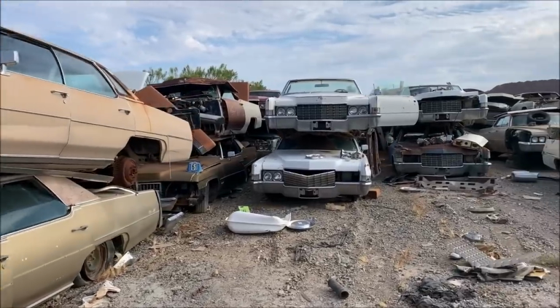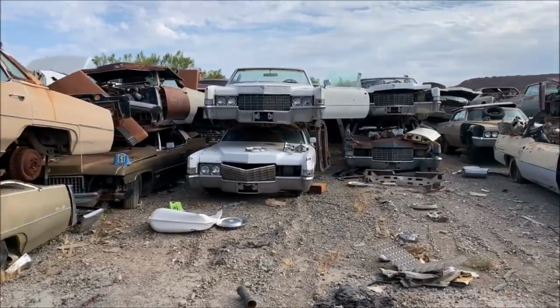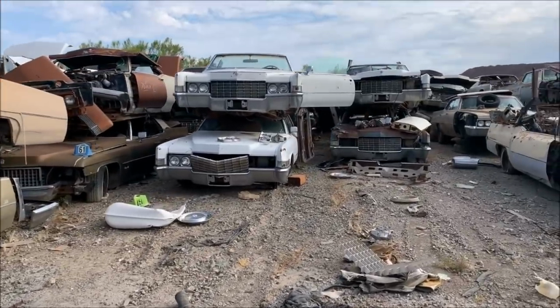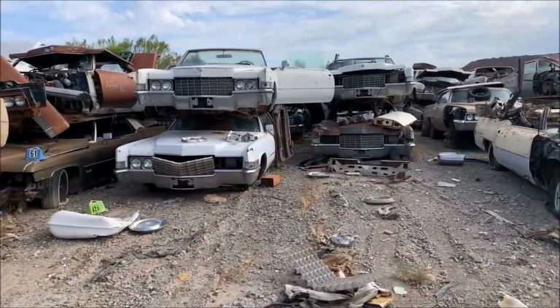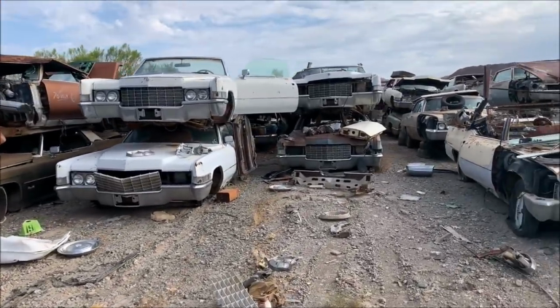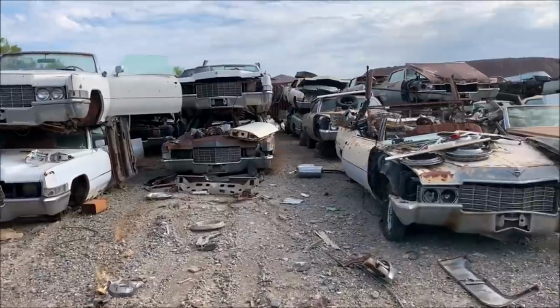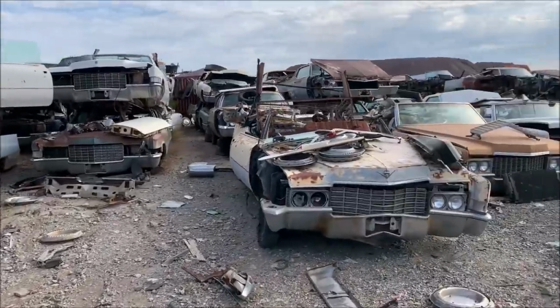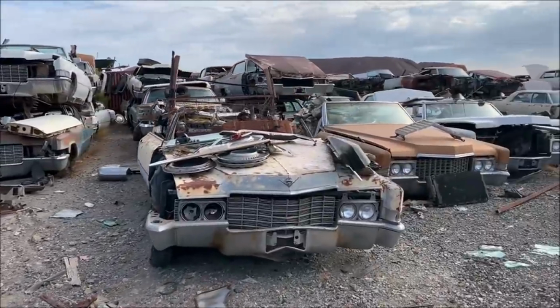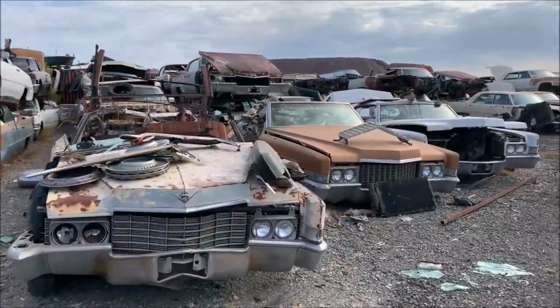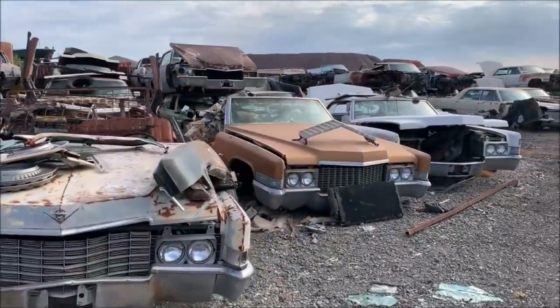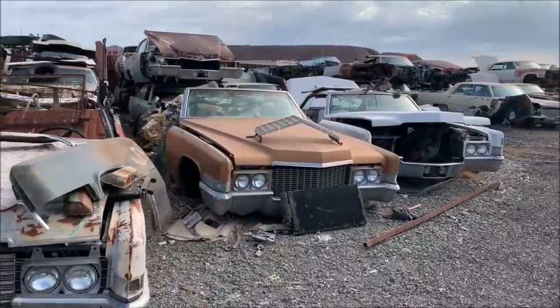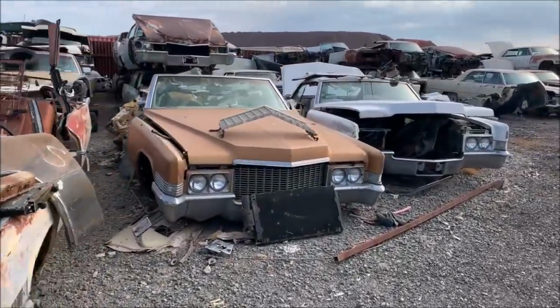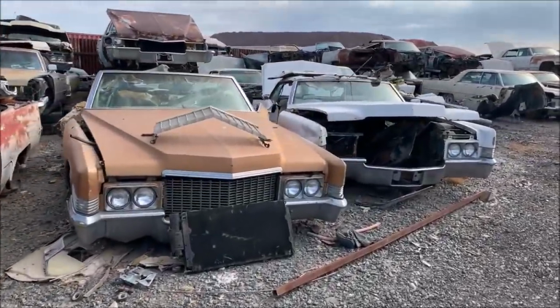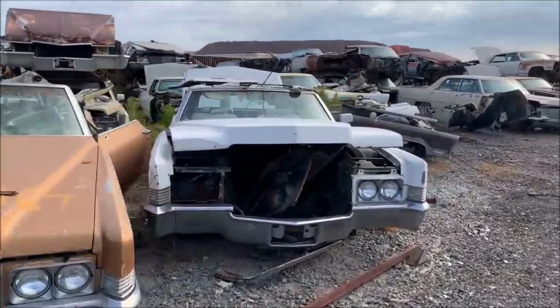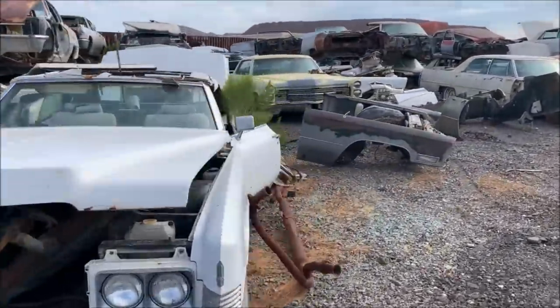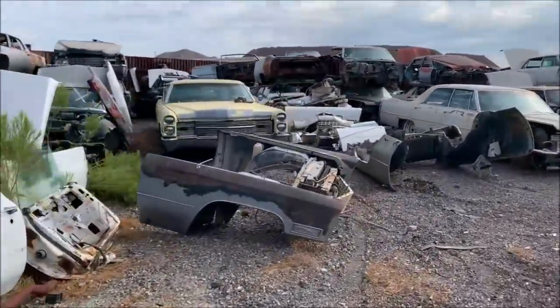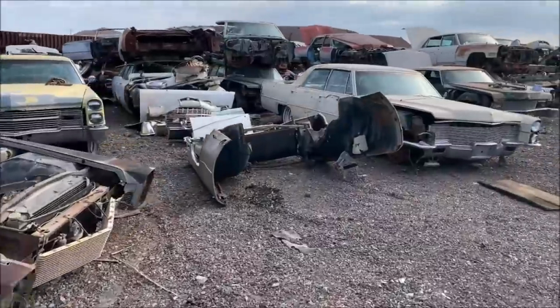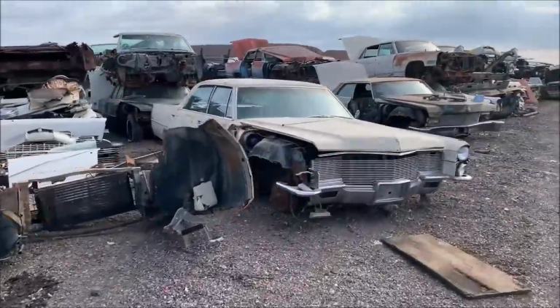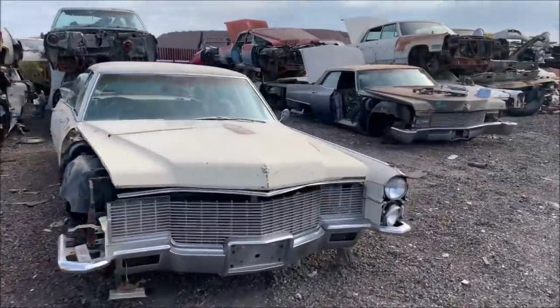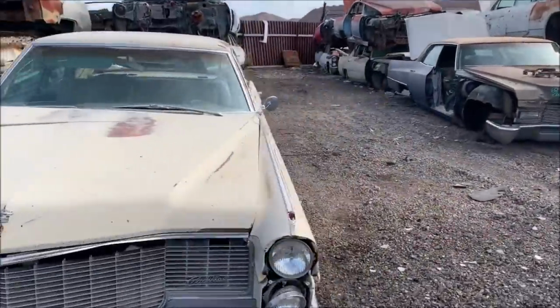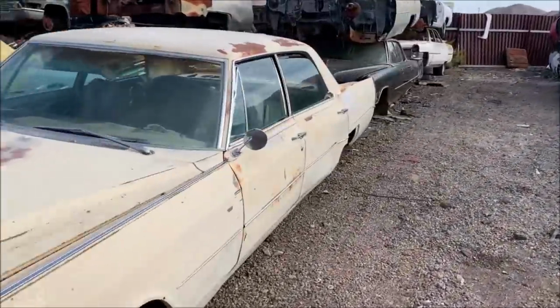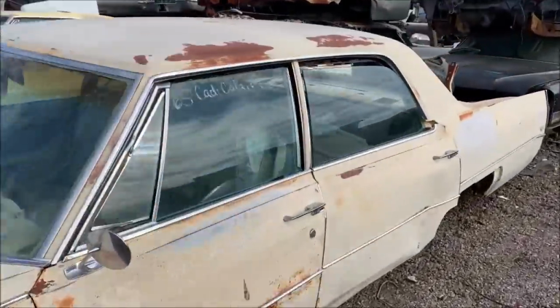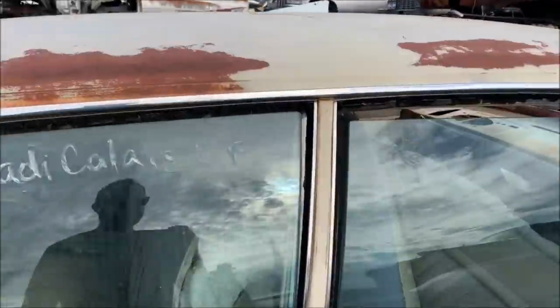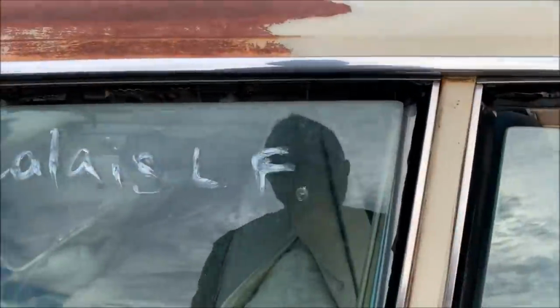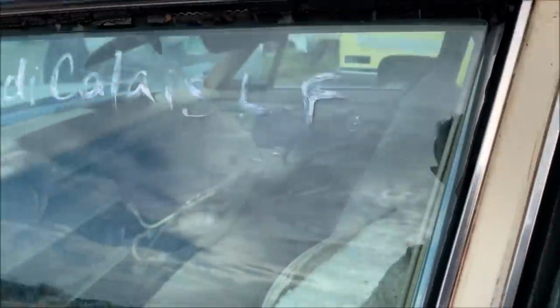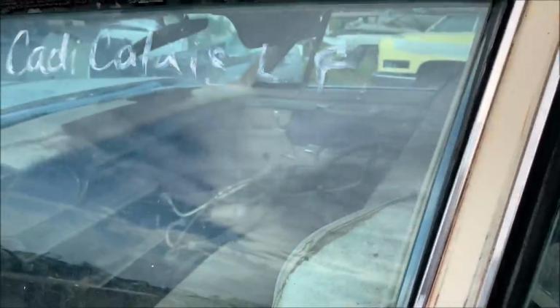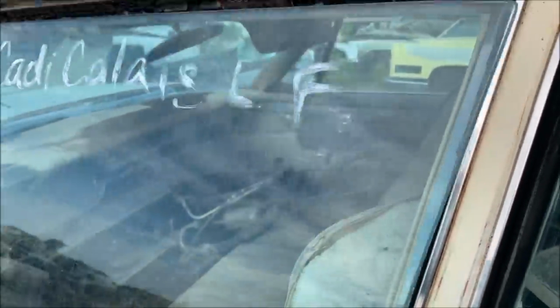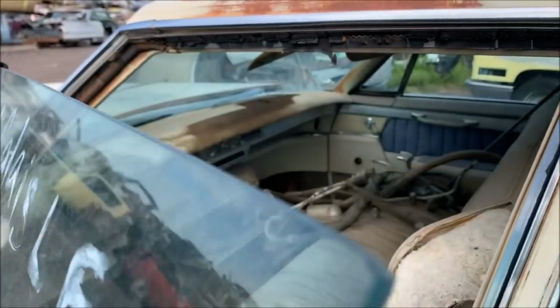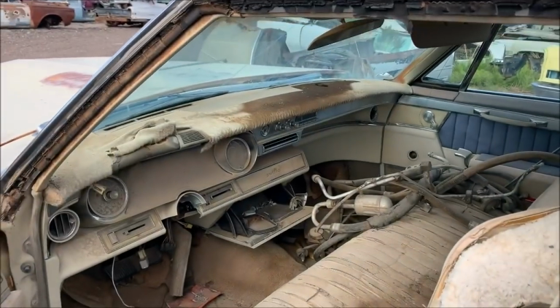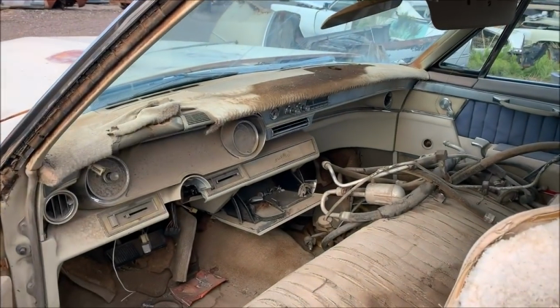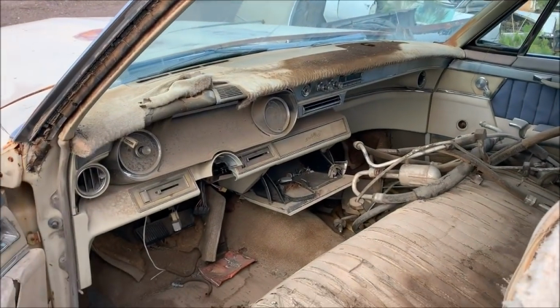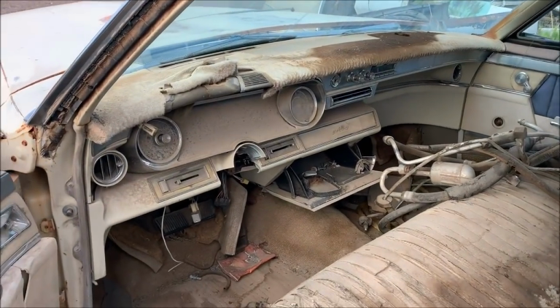This would be the Cadillac area. Look at these boats — this one is about the length of a full-size pickup truck. We're missing a steering wheel here.